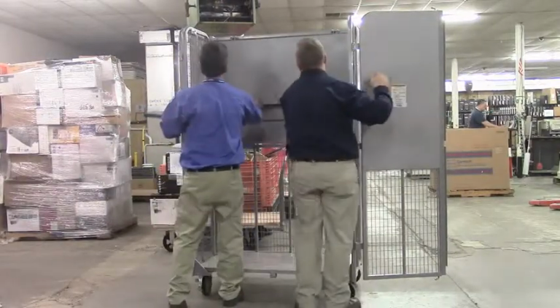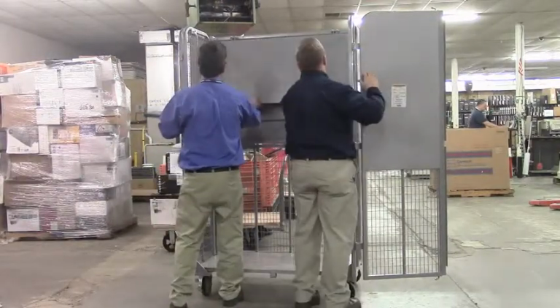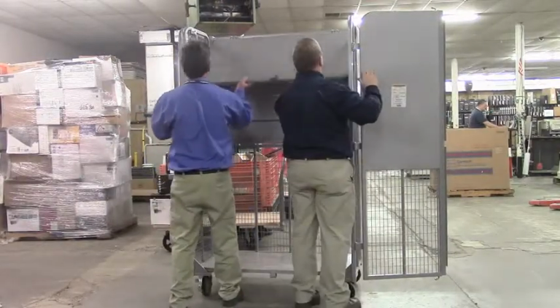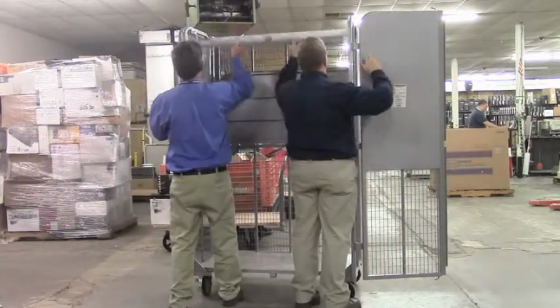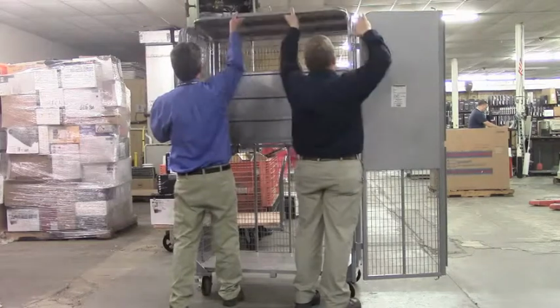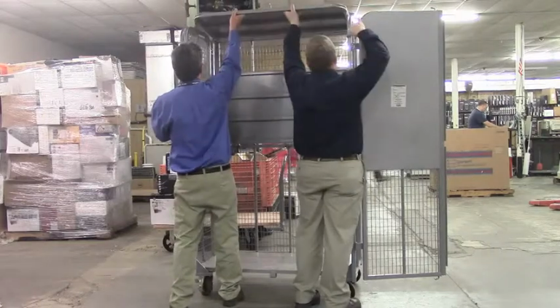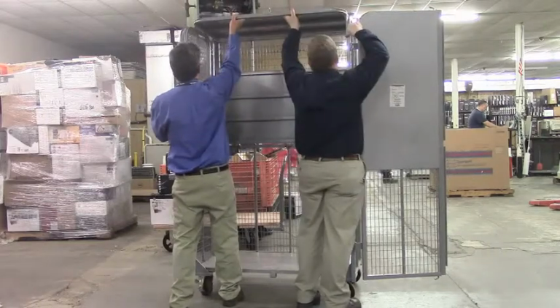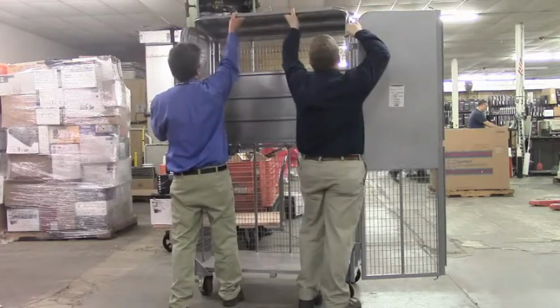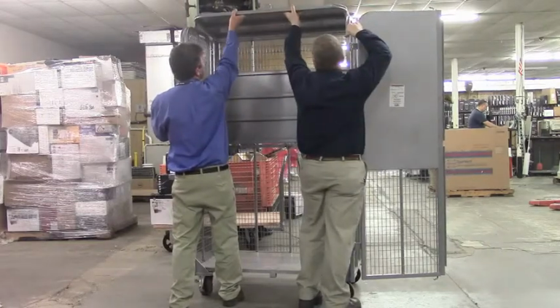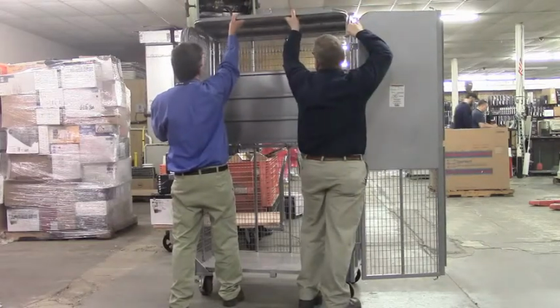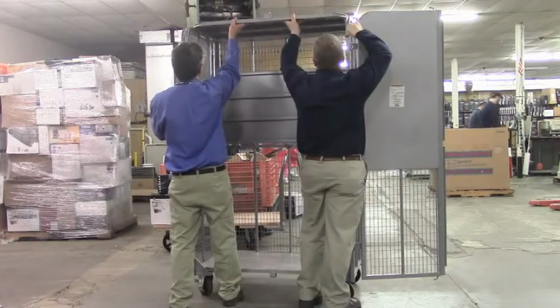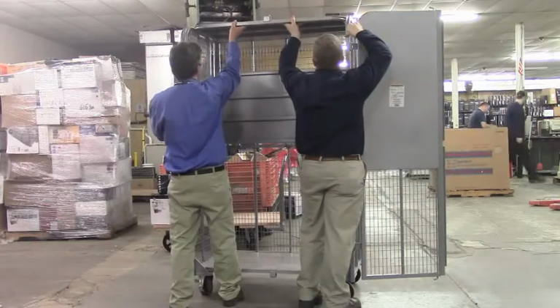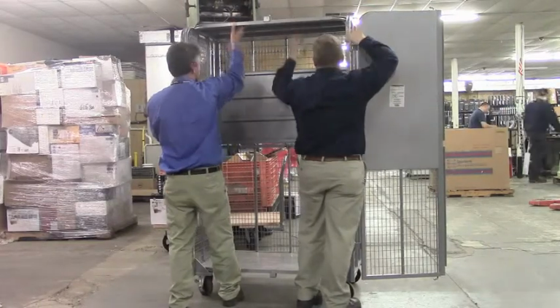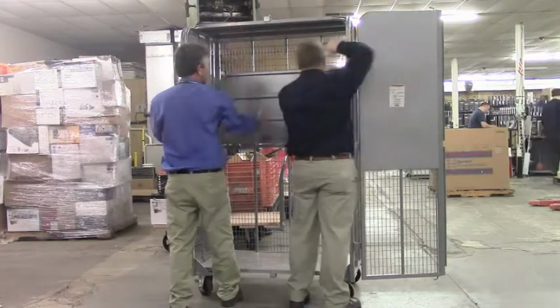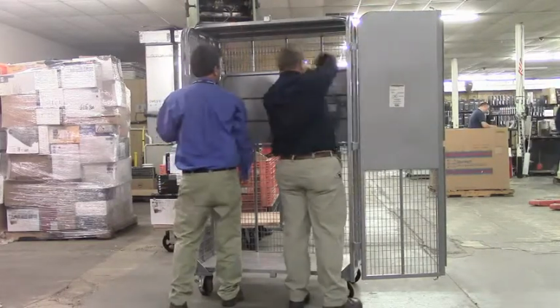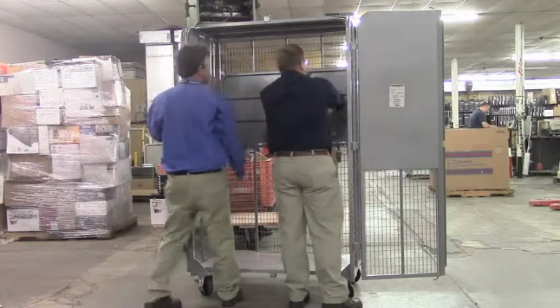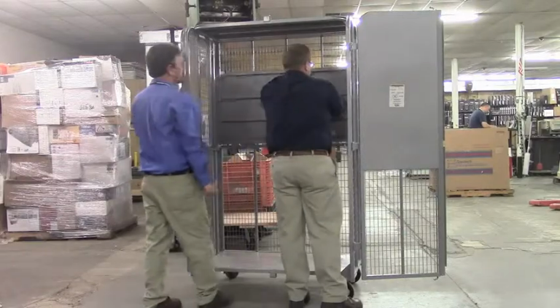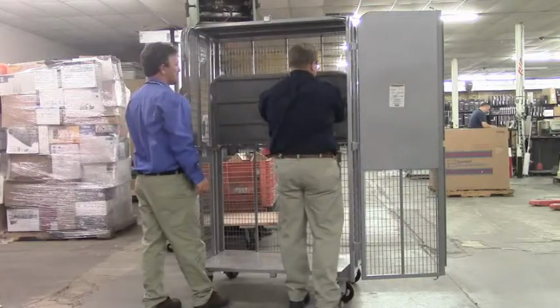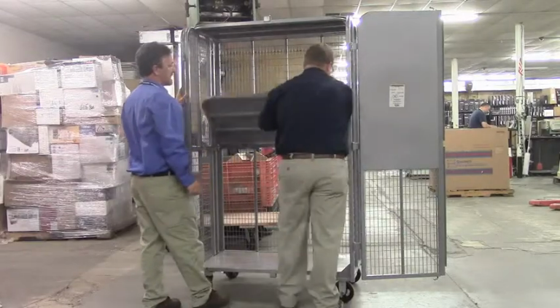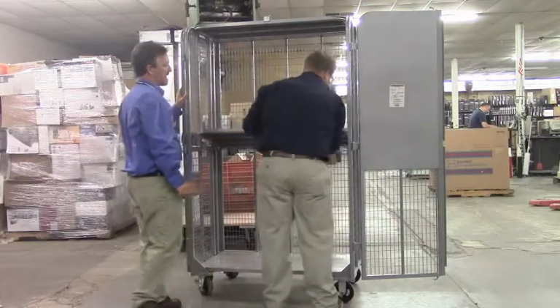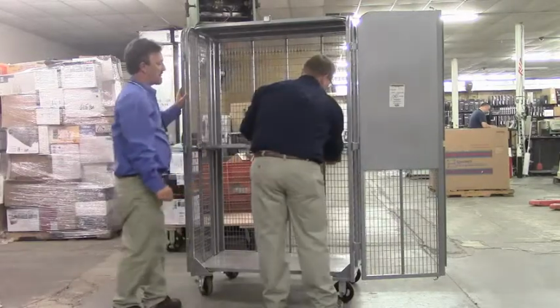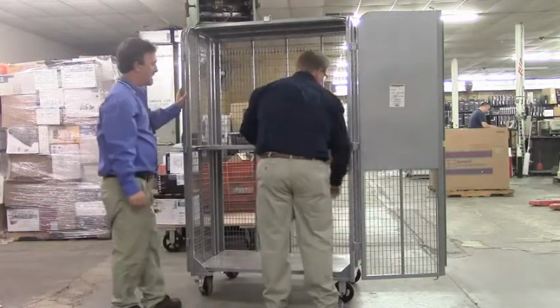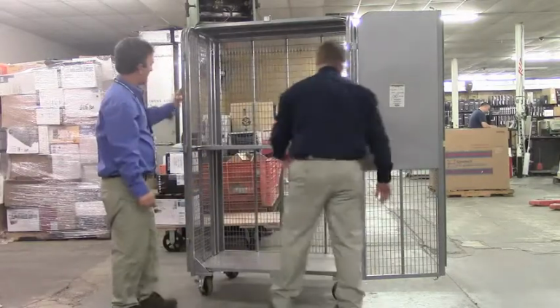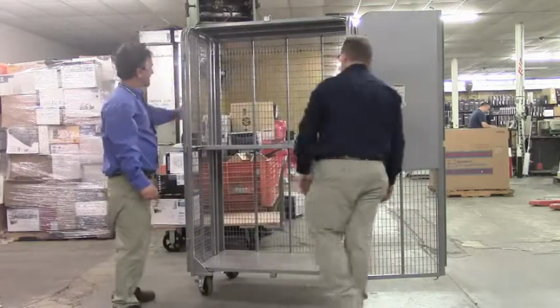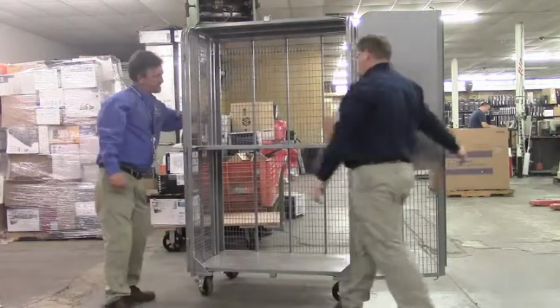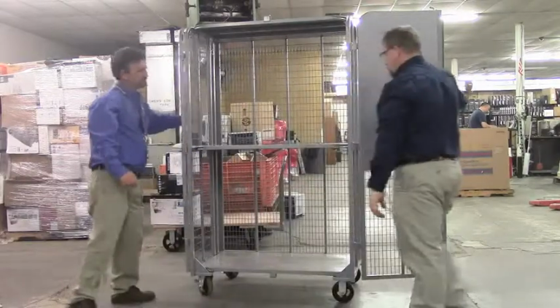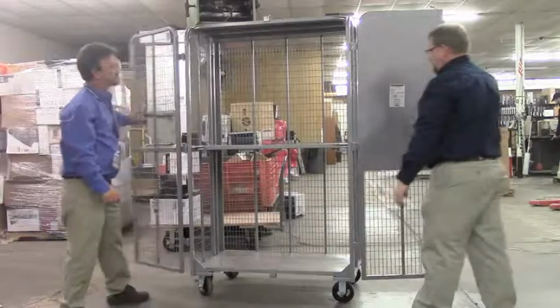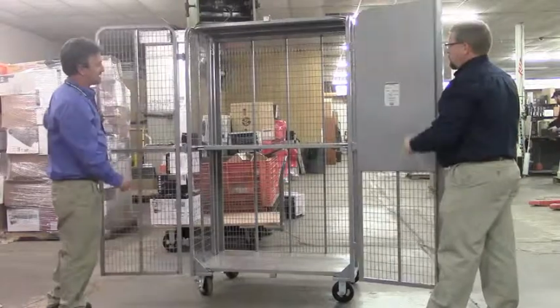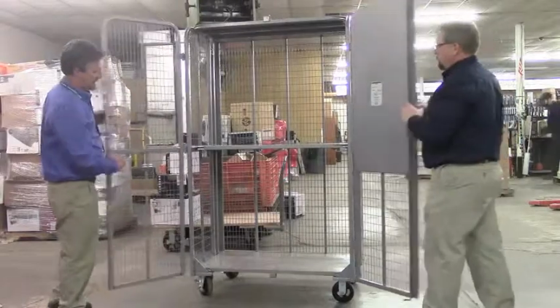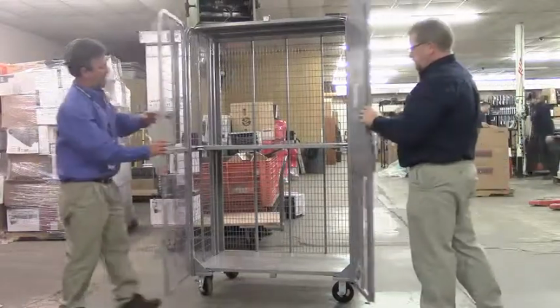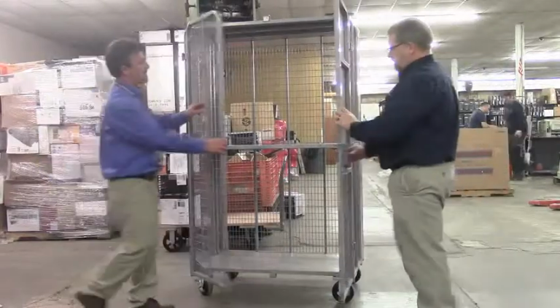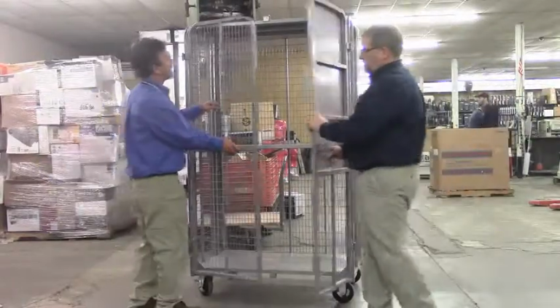The top will be lifted and locked into place as well. The center shelf will be unlocked and dropped into place. The doors can then be closed and locked.